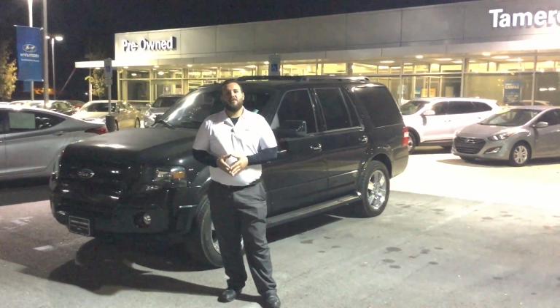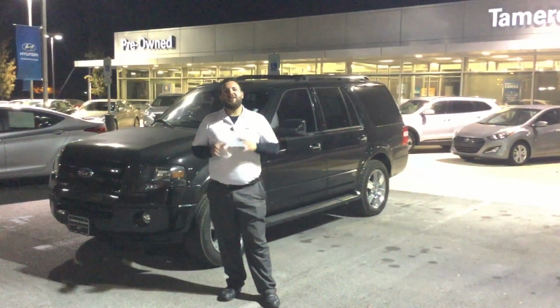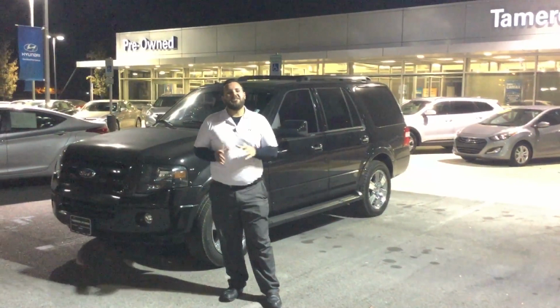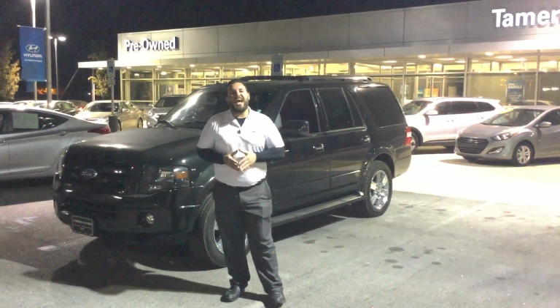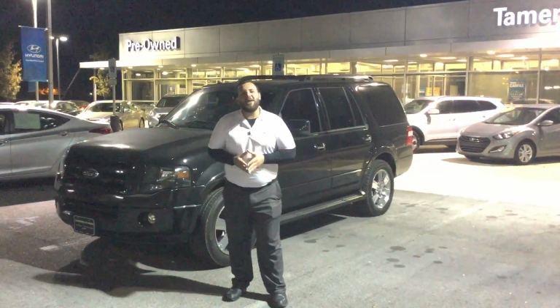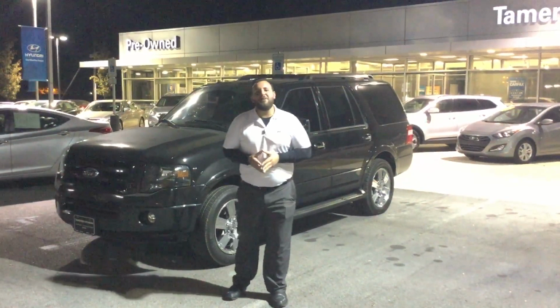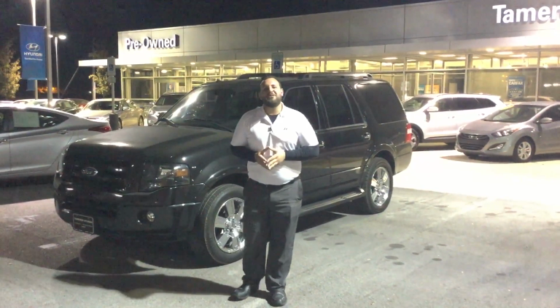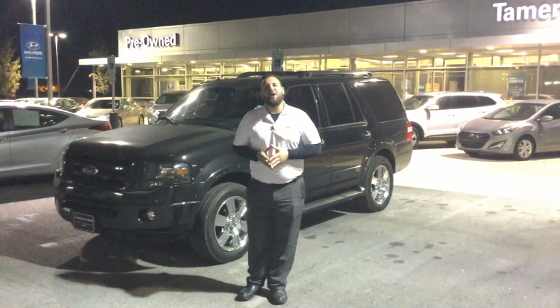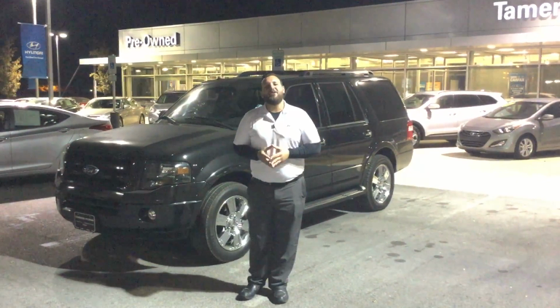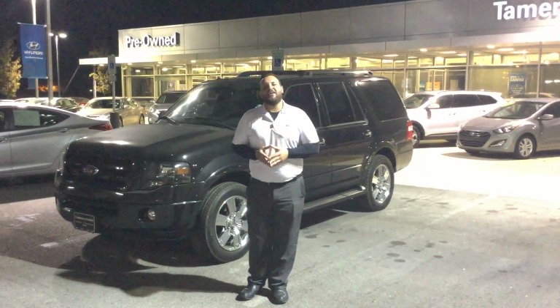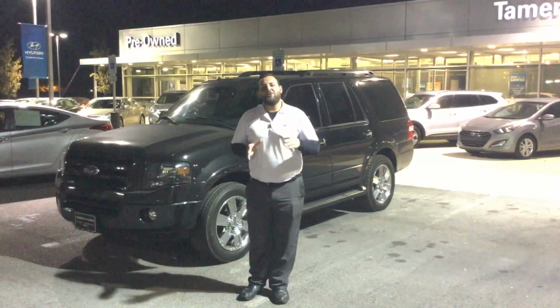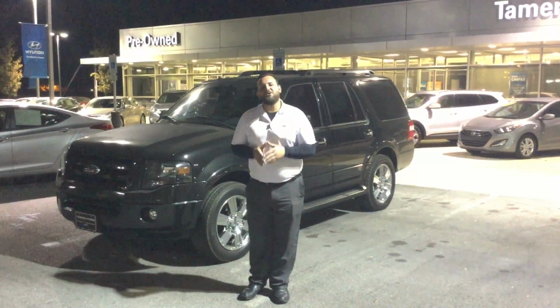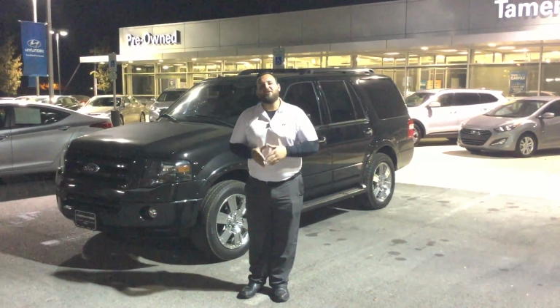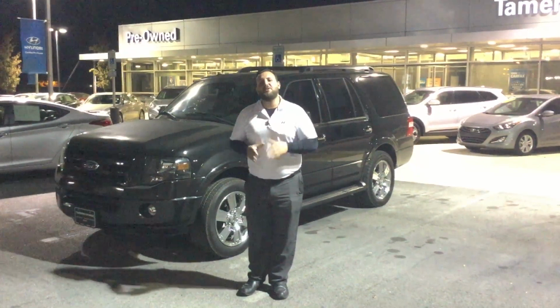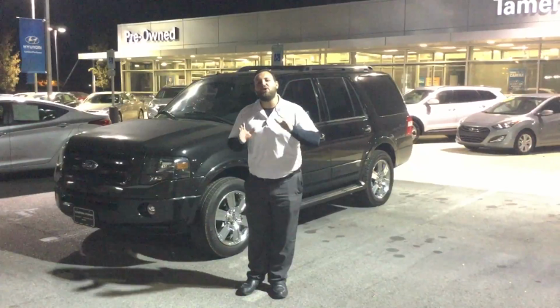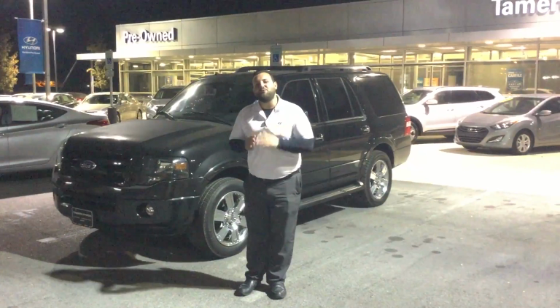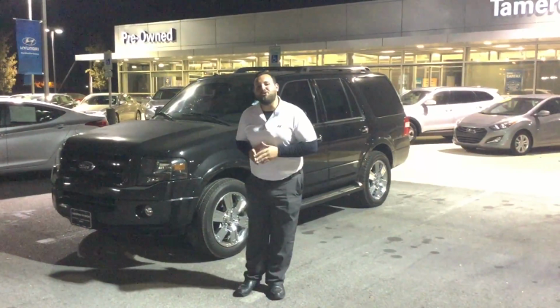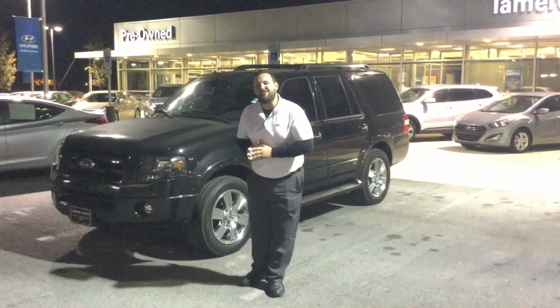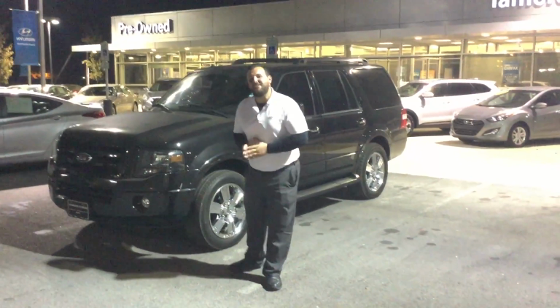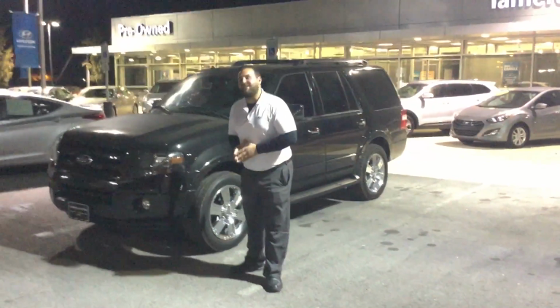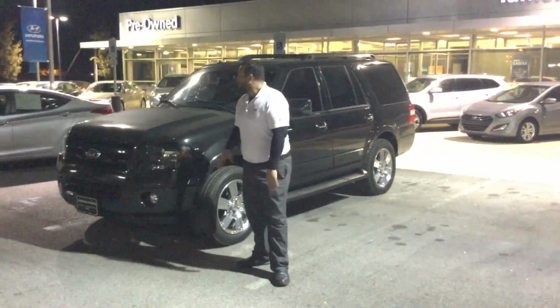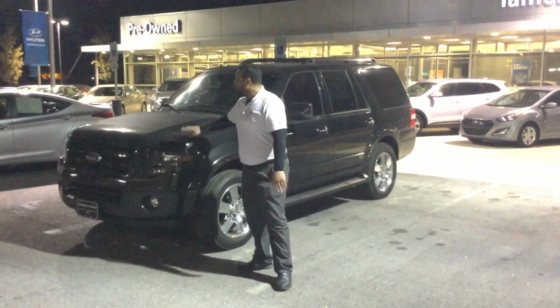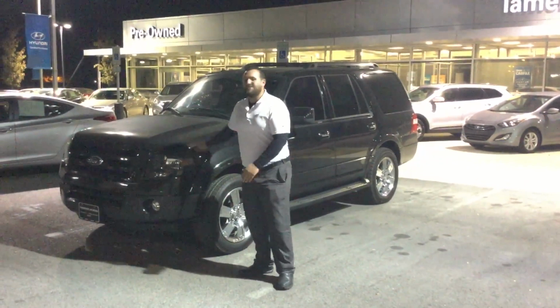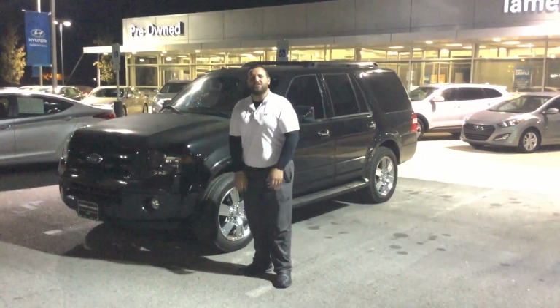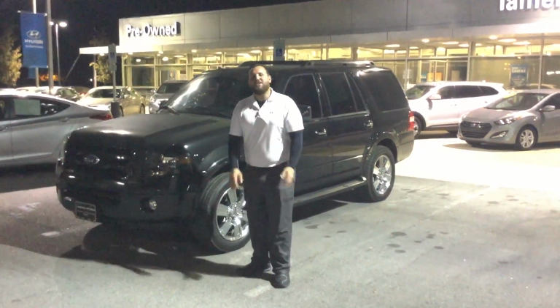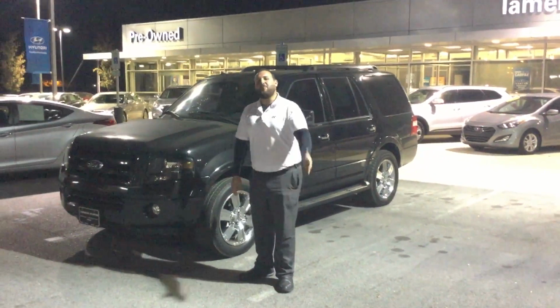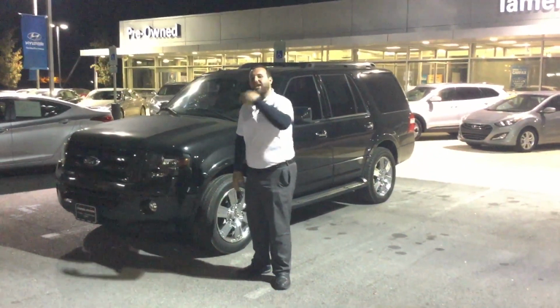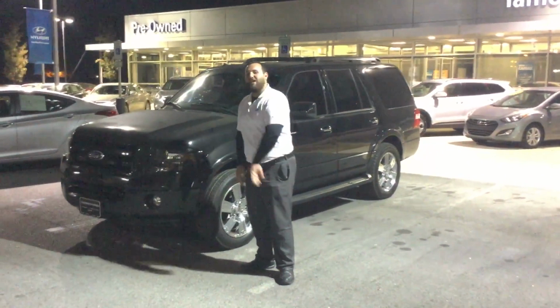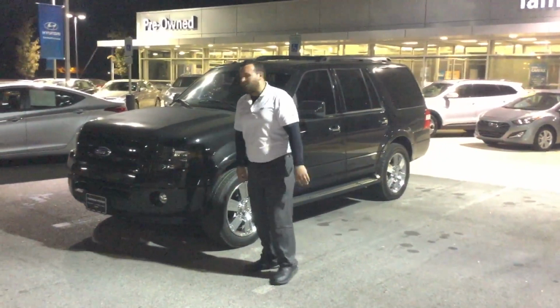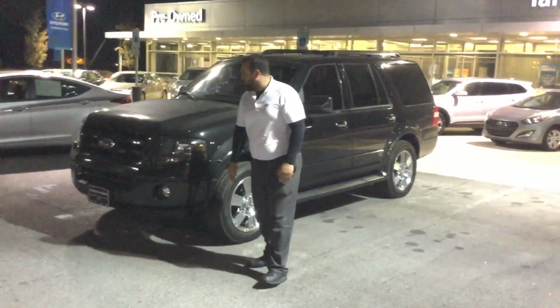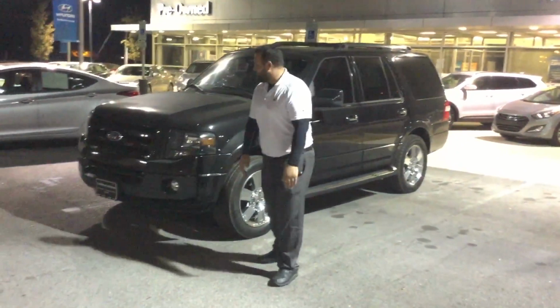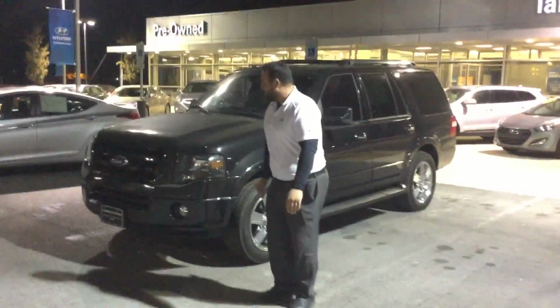How you doing? This is Adam Elohim here with Tamron Hyundai. I want to talk to you about your interest in the beautiful 2010 Ford Expedition. Come around, I'd love to show you more about this vehicle.